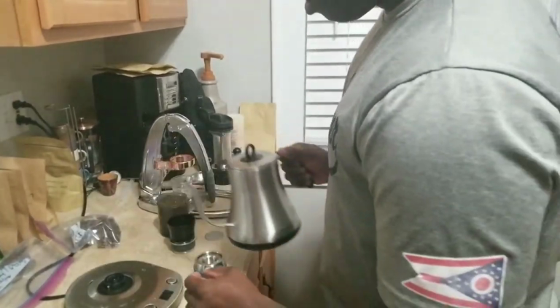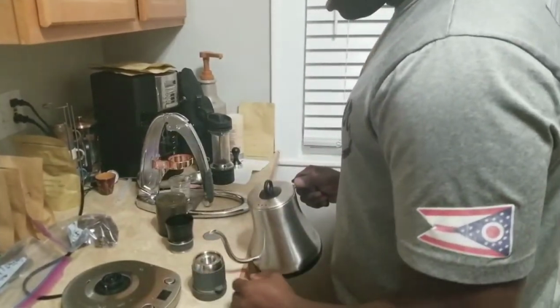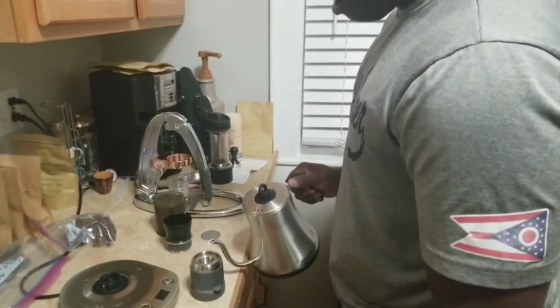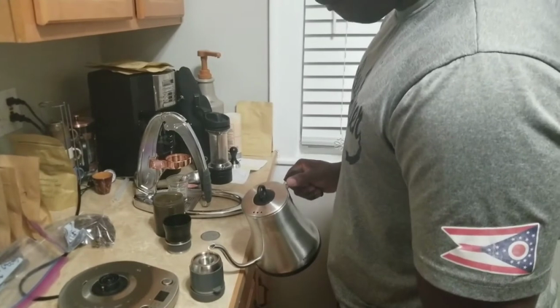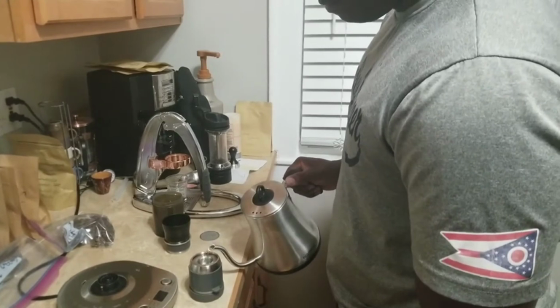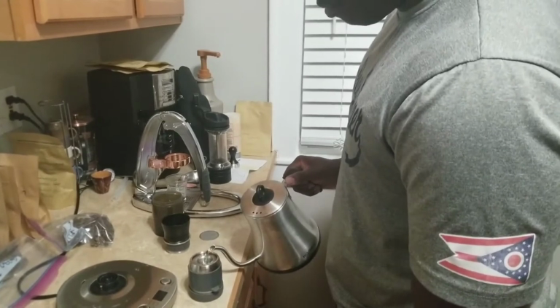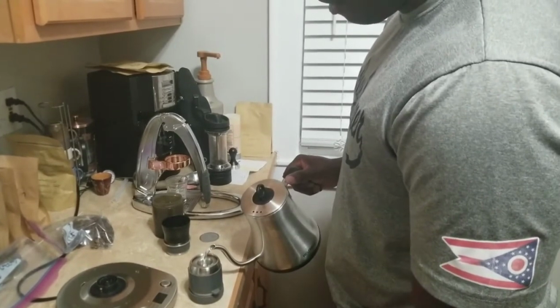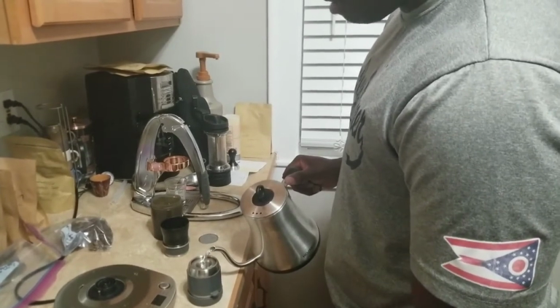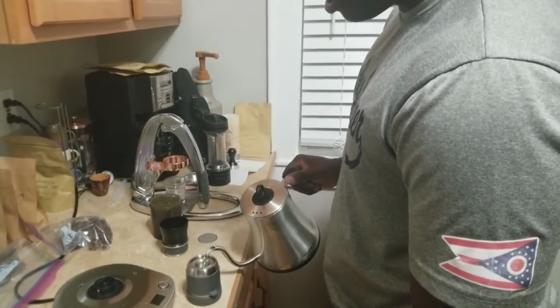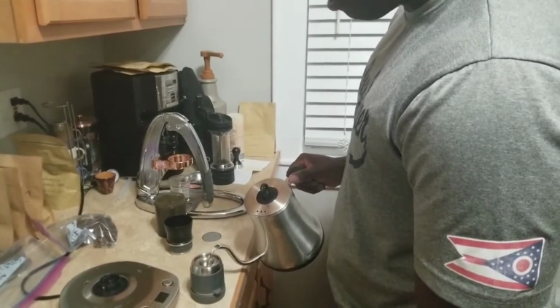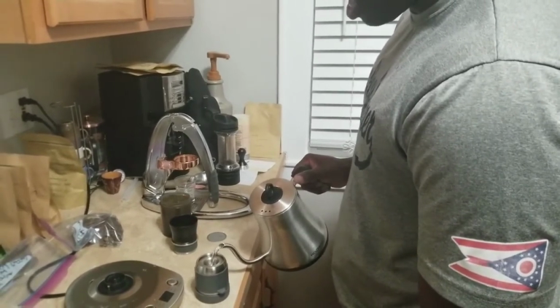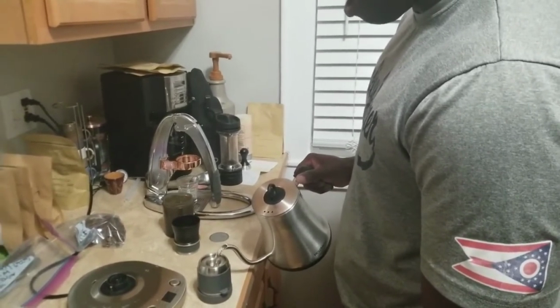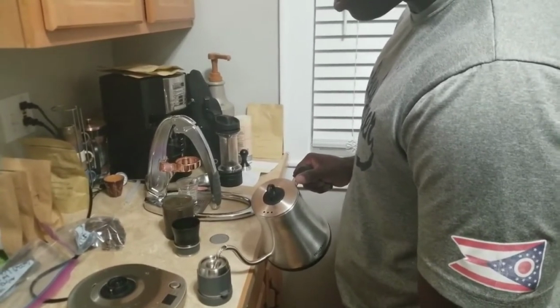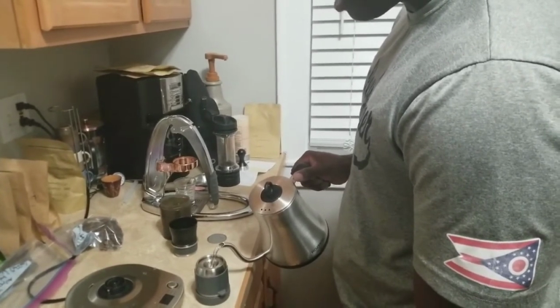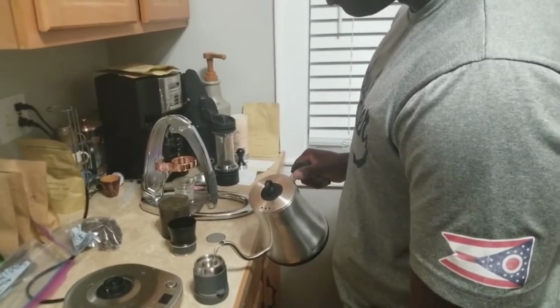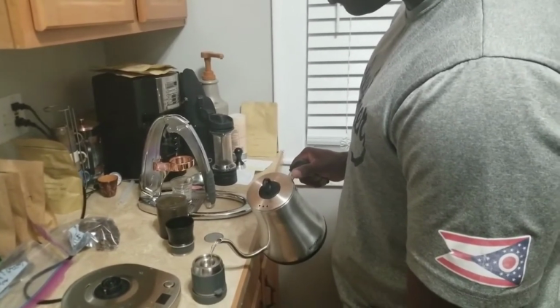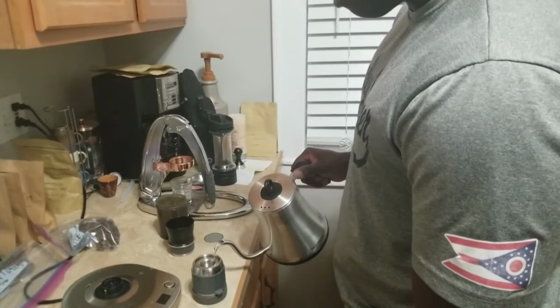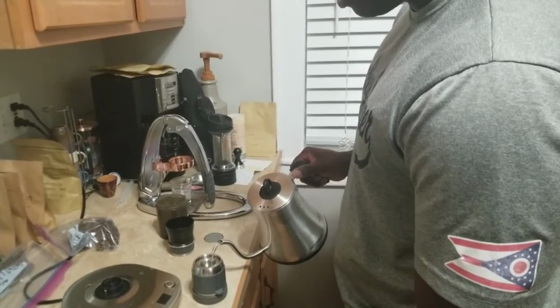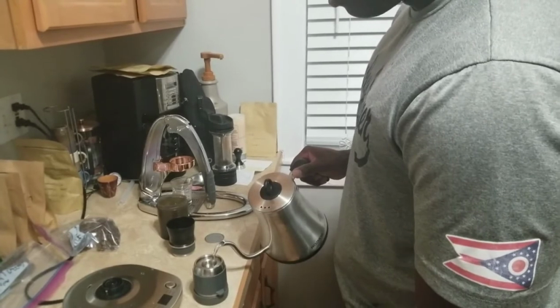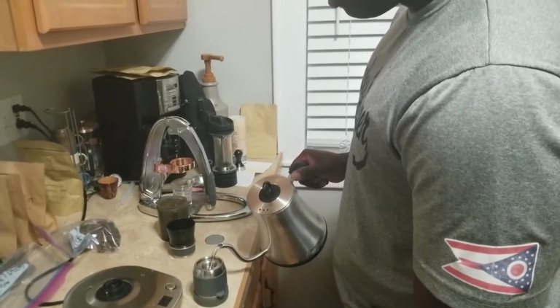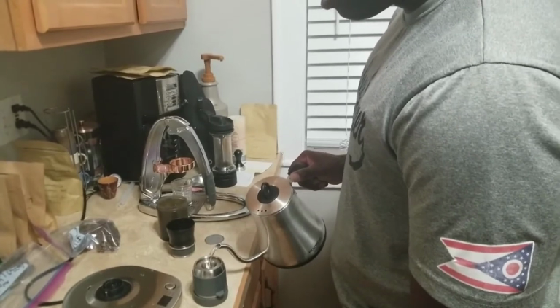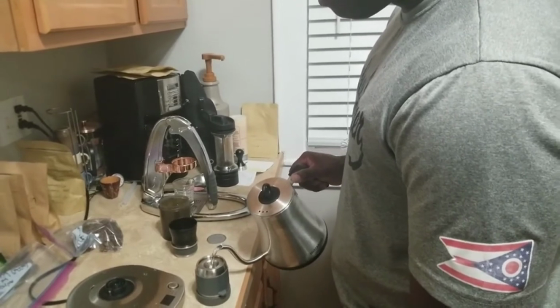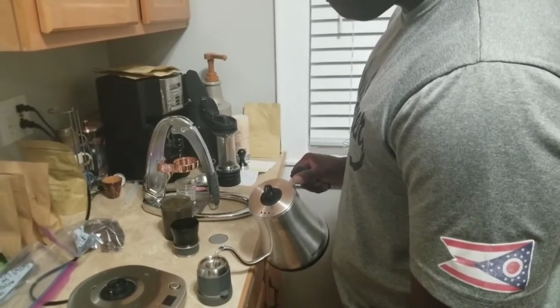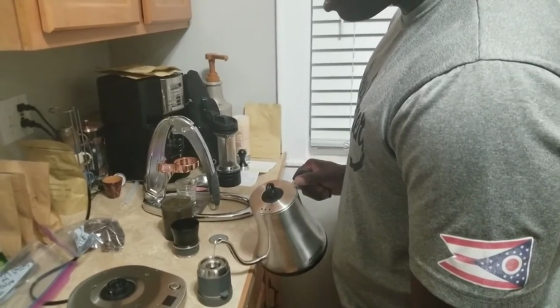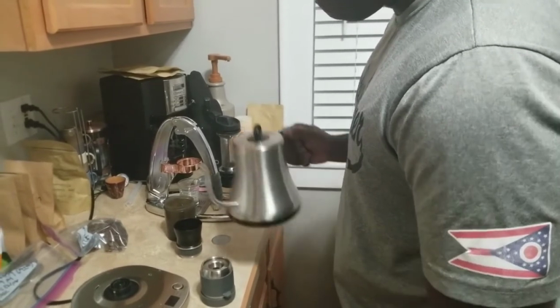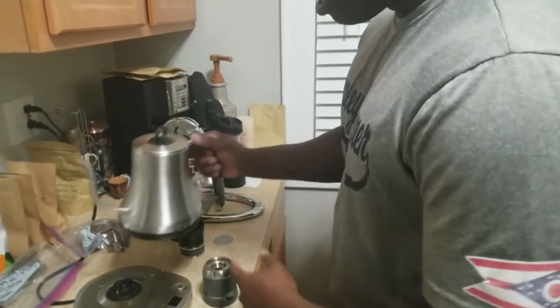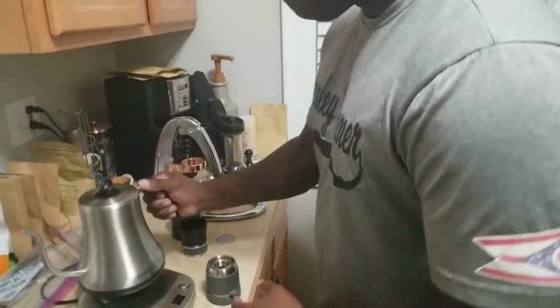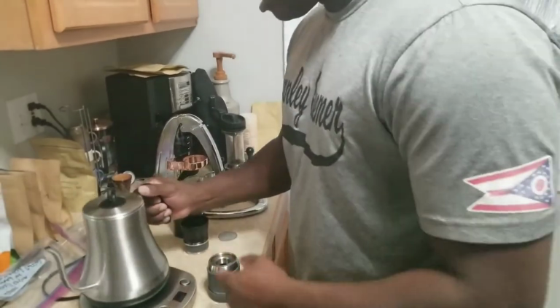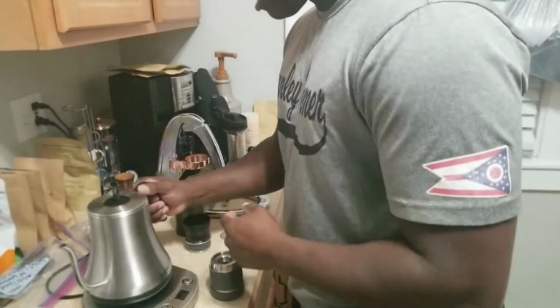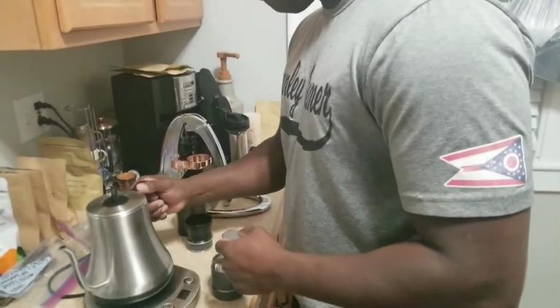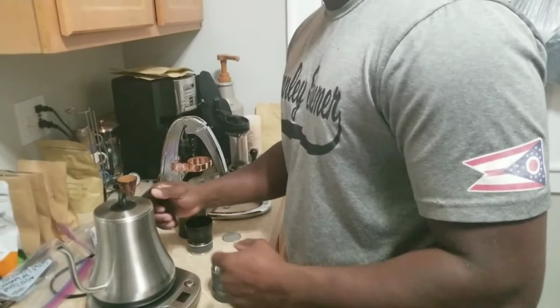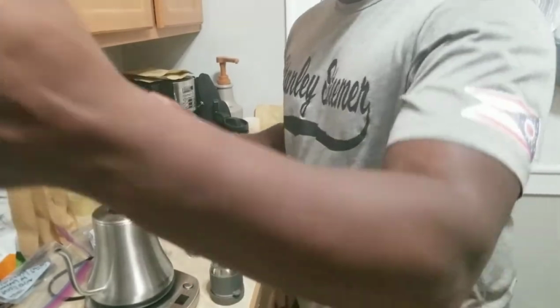We're going to go ahead and take that off. We're going to fill this up. This is a three-time process. The third time, you actually have your coffee in it. The first two times, we're going to fill this thing up and let that water sit inside the group head for 45 seconds.